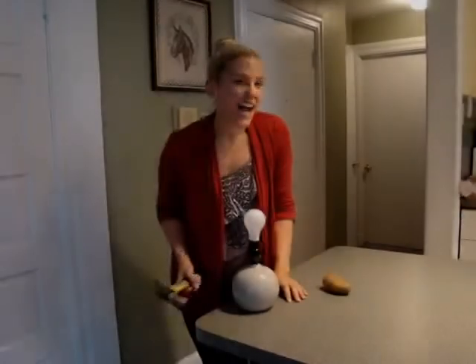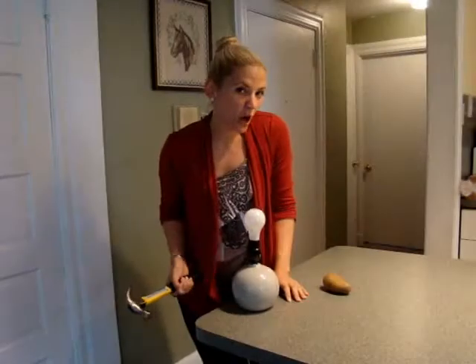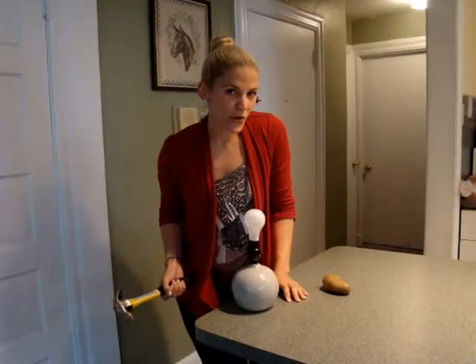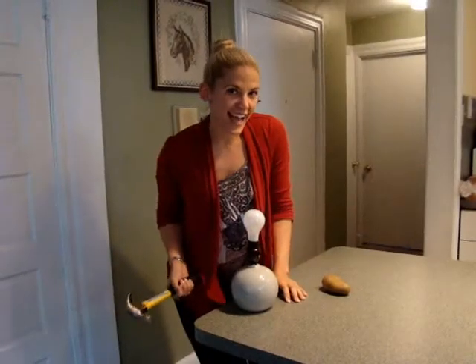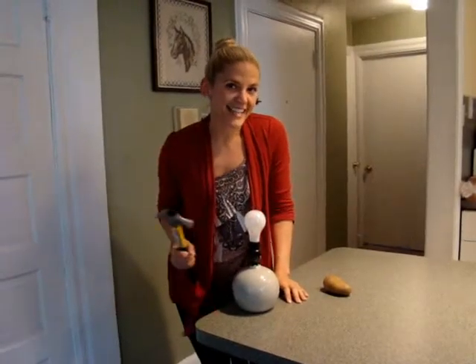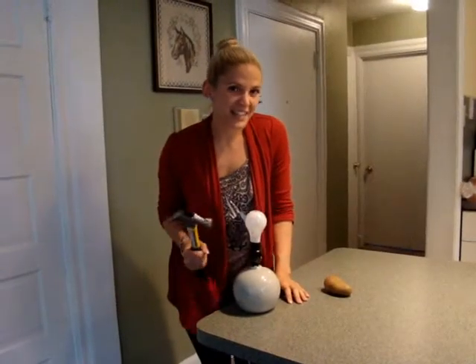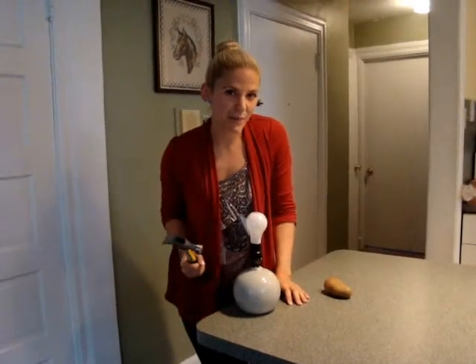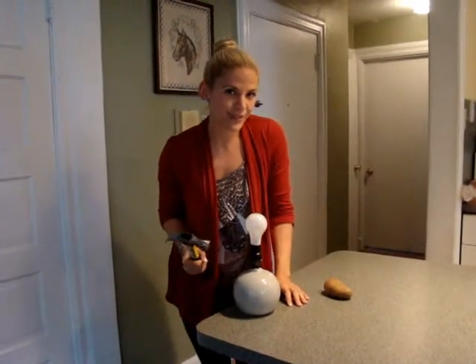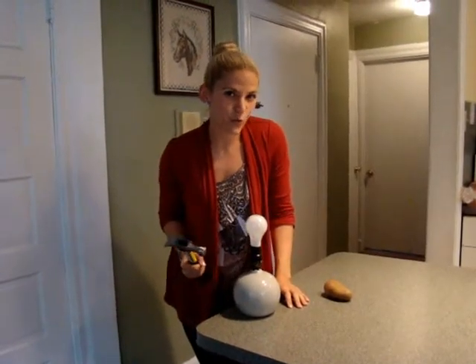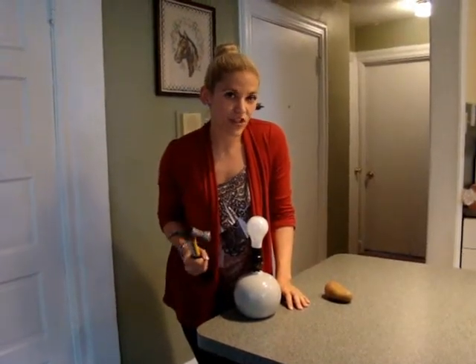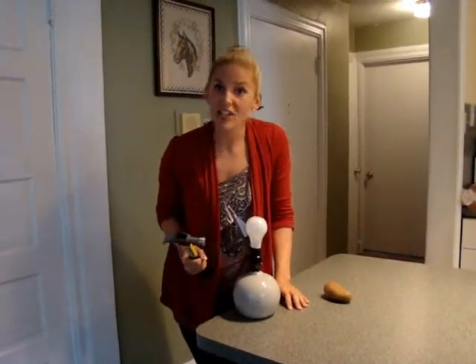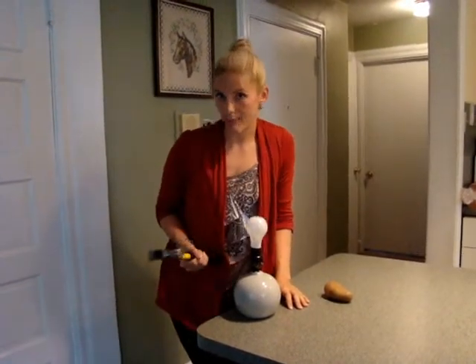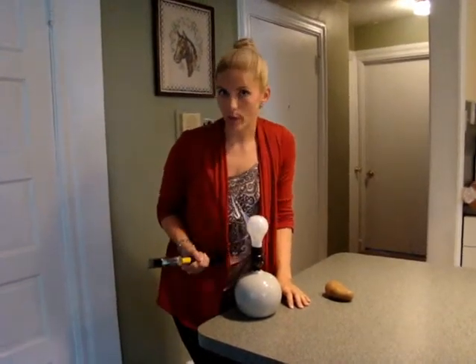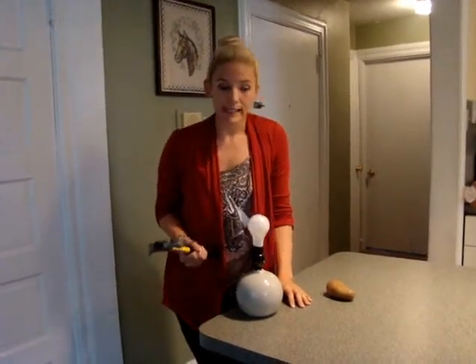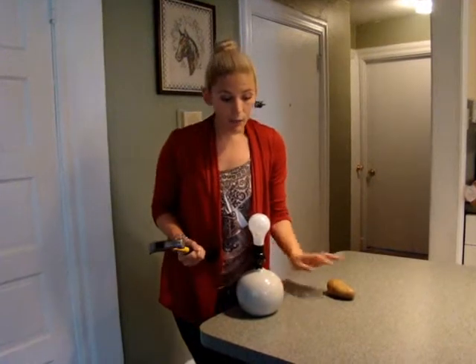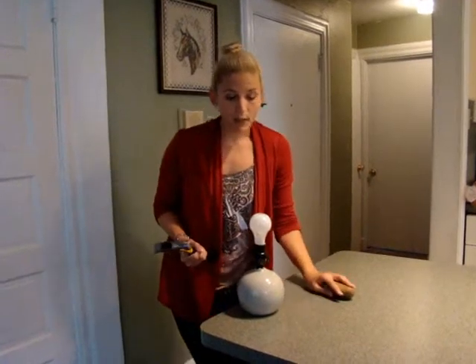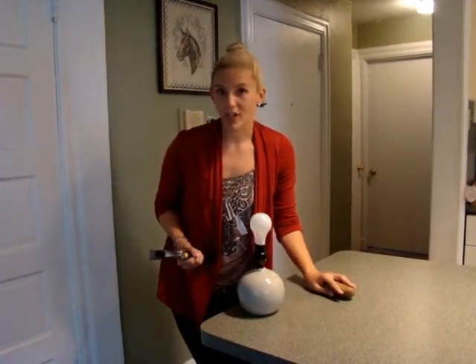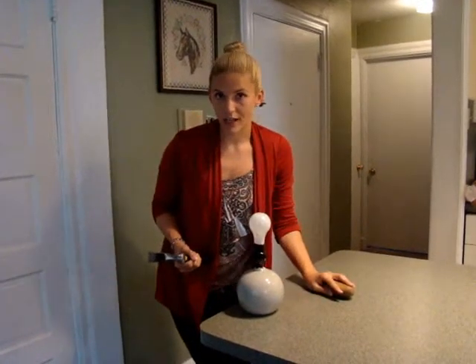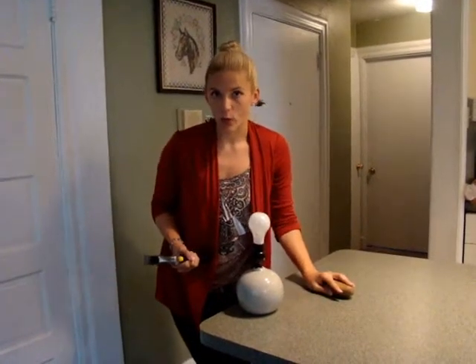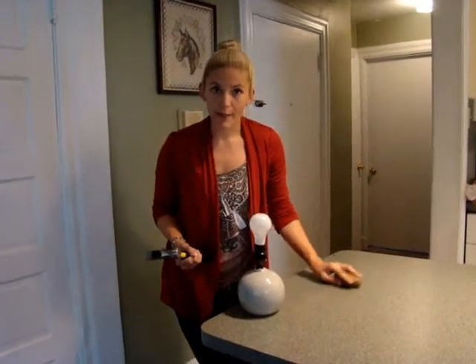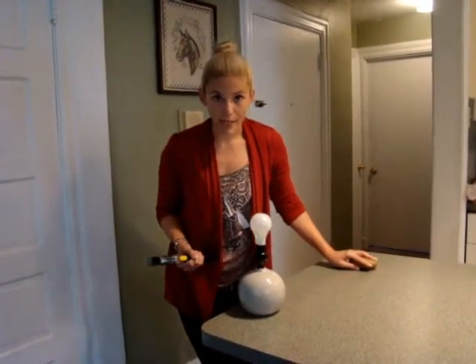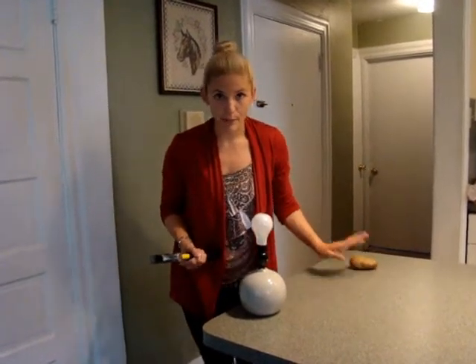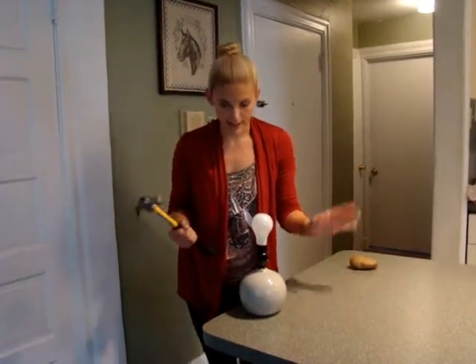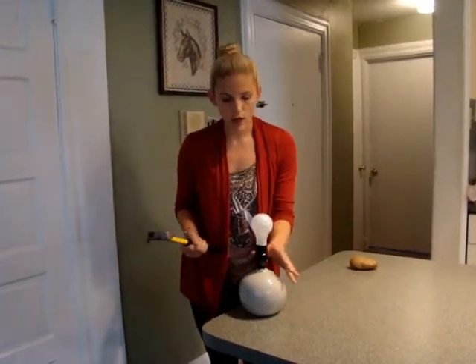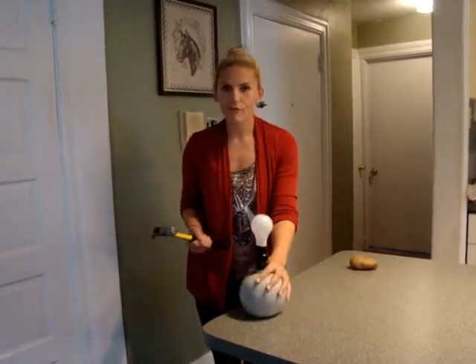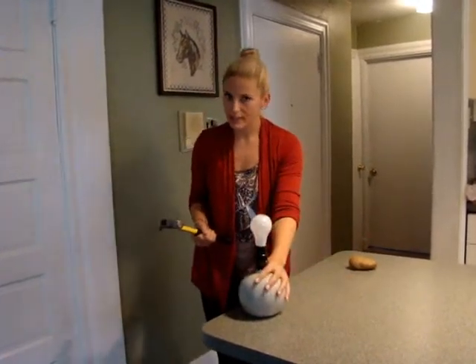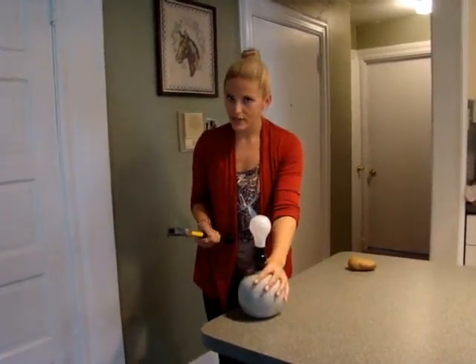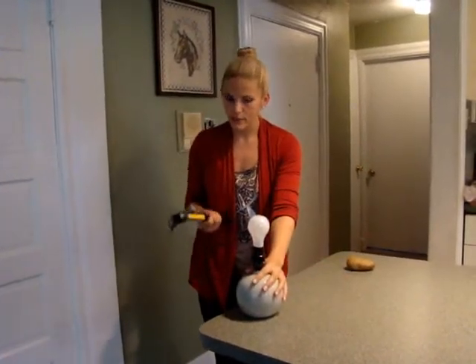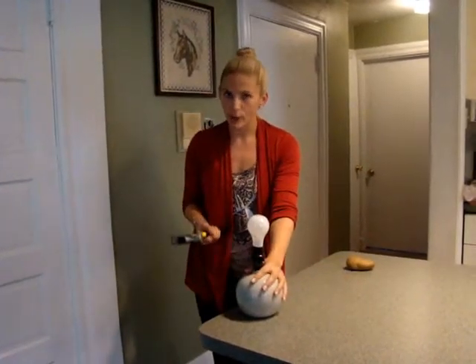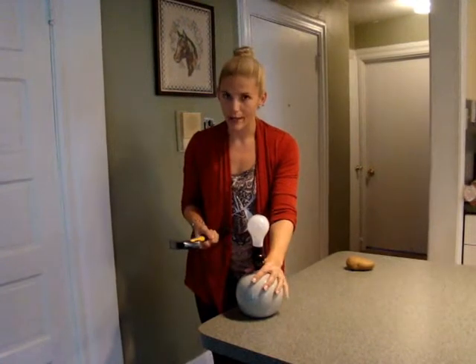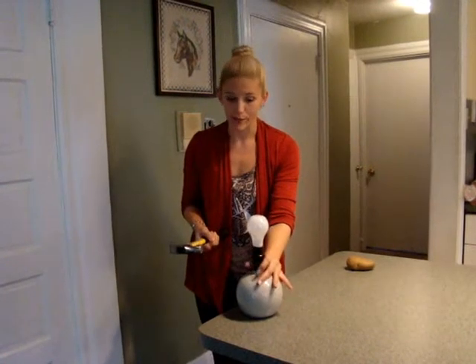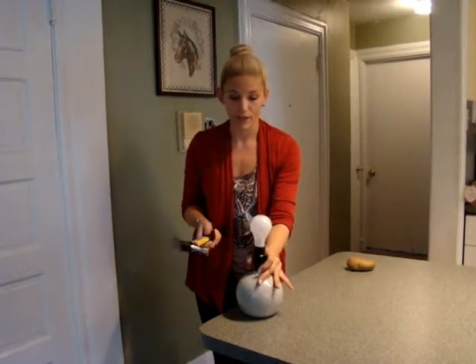Hi, I'm Lauren Rooney, and today's tip has to do with changing a light bulb. The problem with changing a light bulb is sometimes it breaks. So for the sake of this tip, I'm going to go ahead and break it myself.